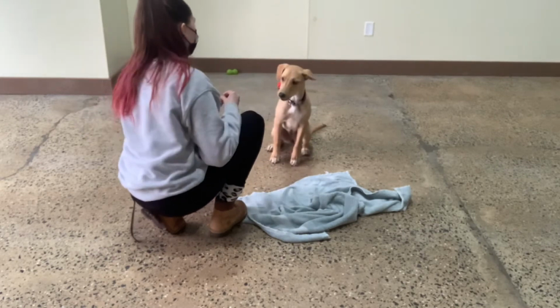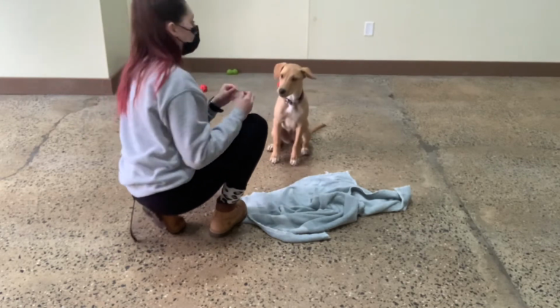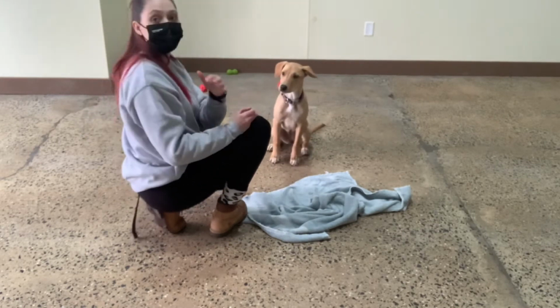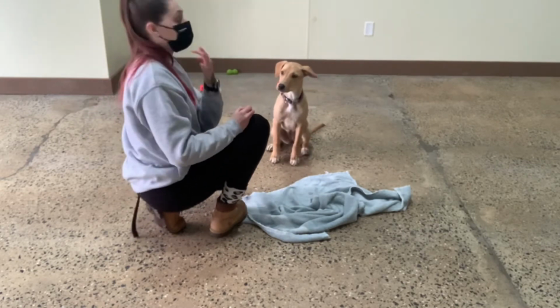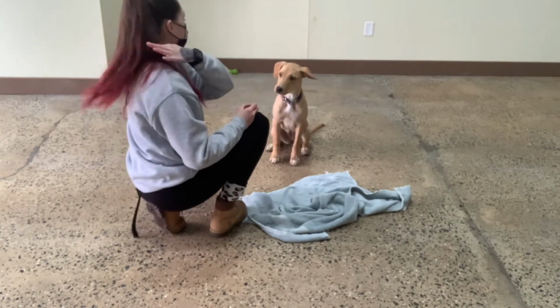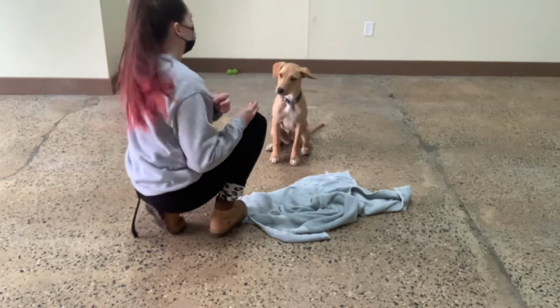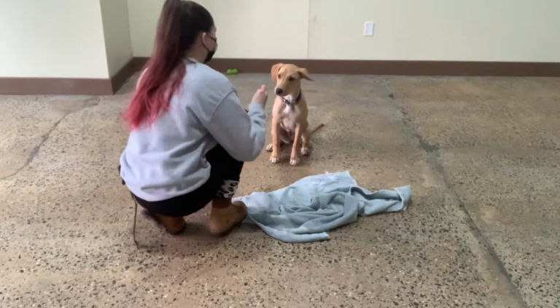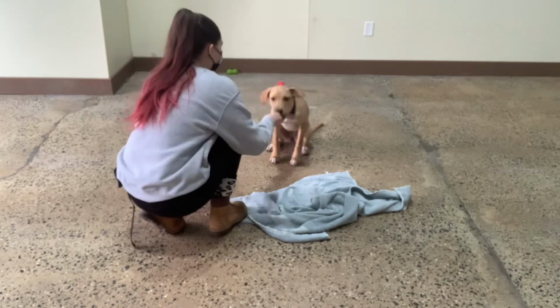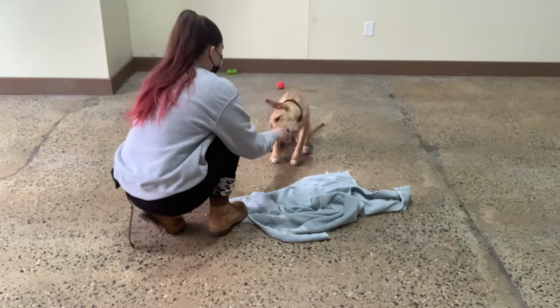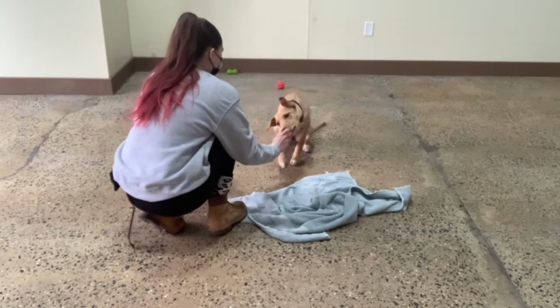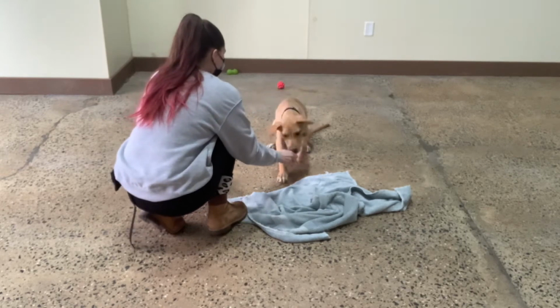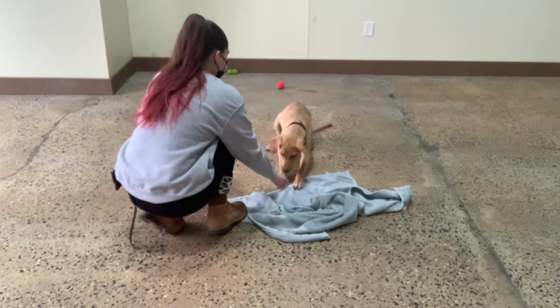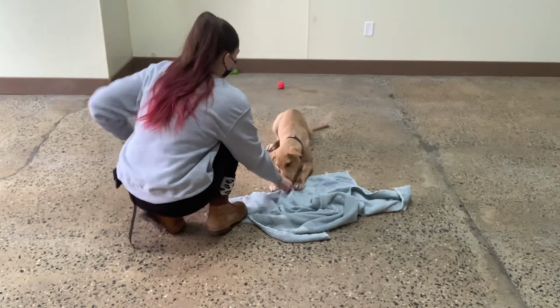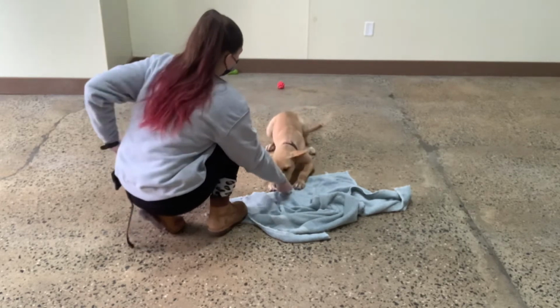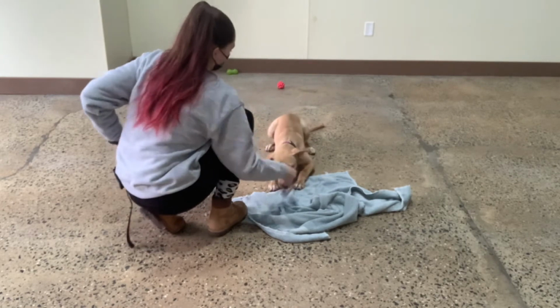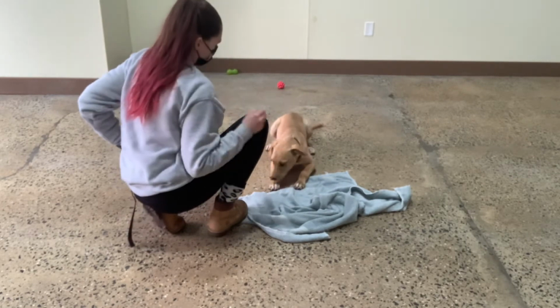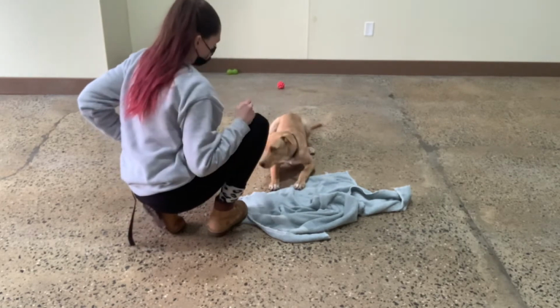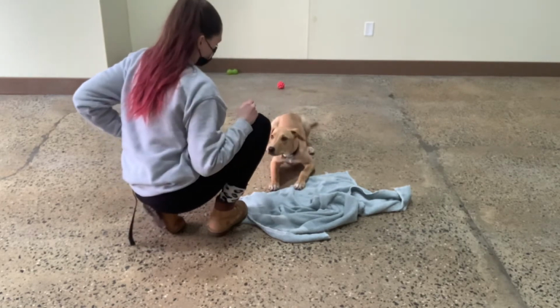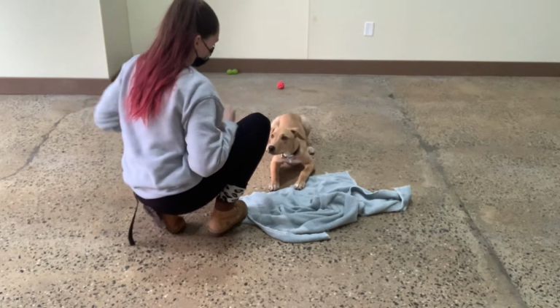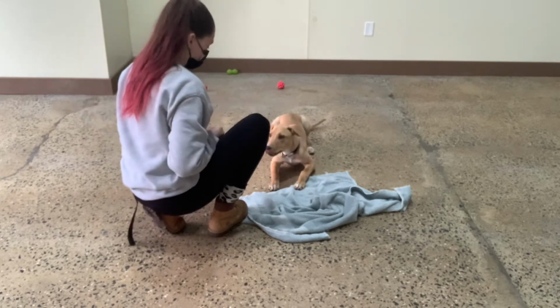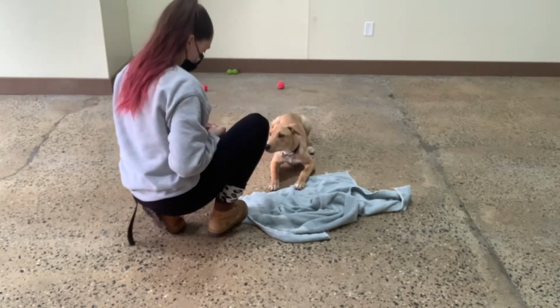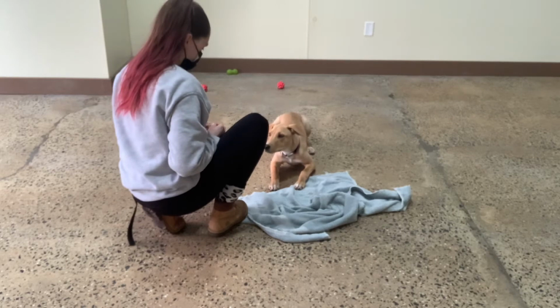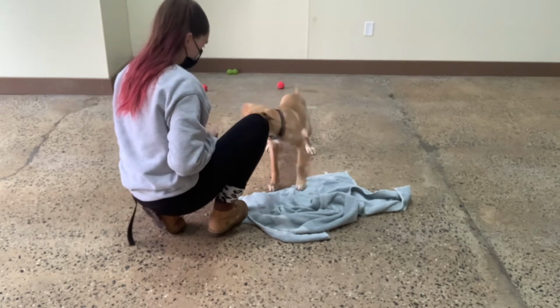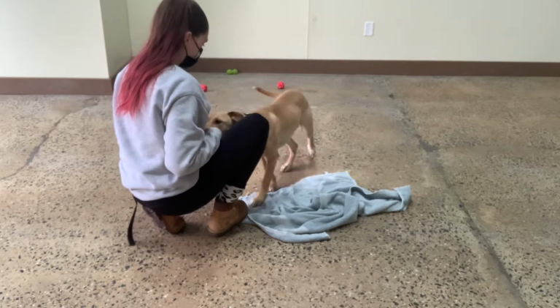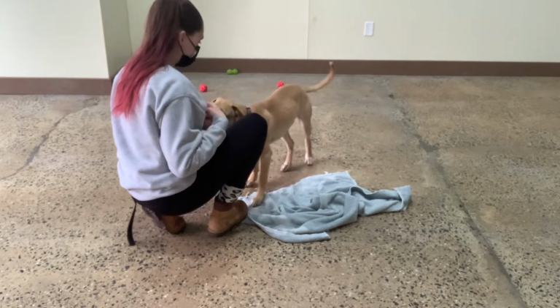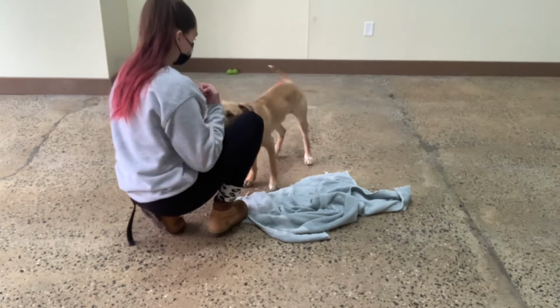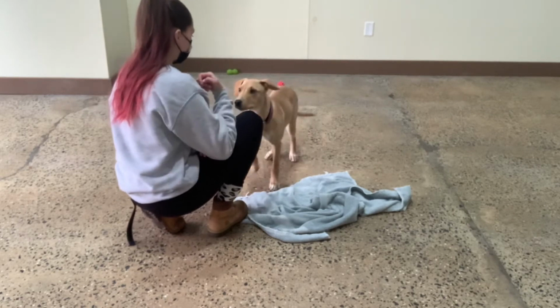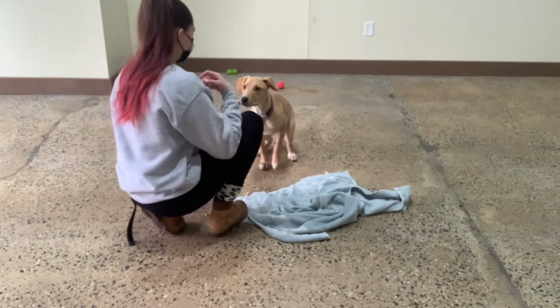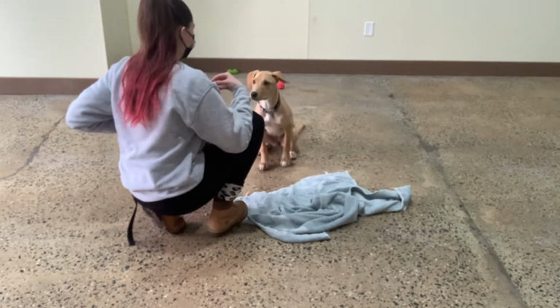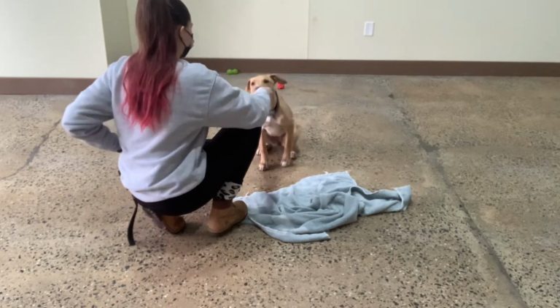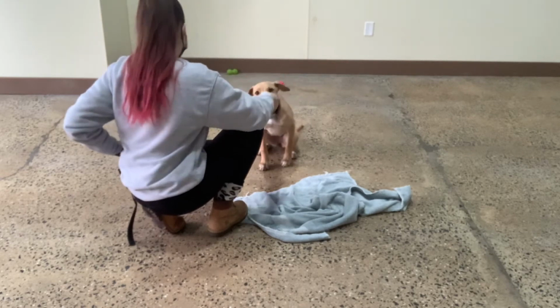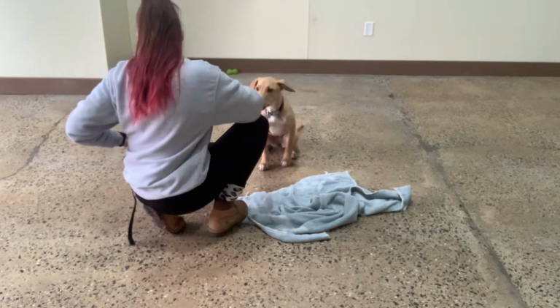So I'm using the 'yes' for the moment she does the behavior. Yes. Good girl, Molly. Sit. Yes. Good.